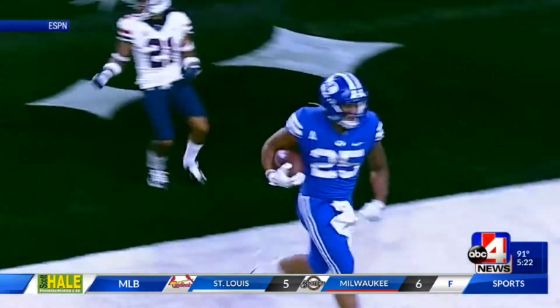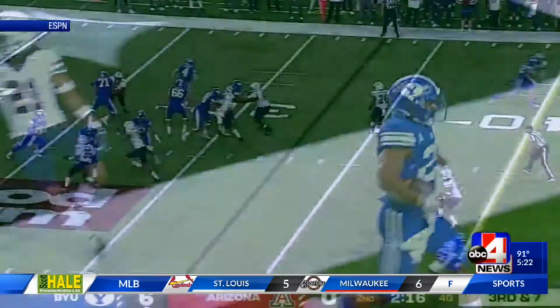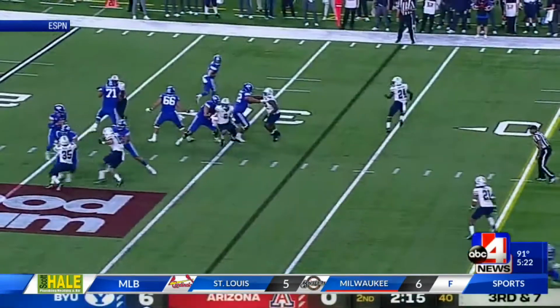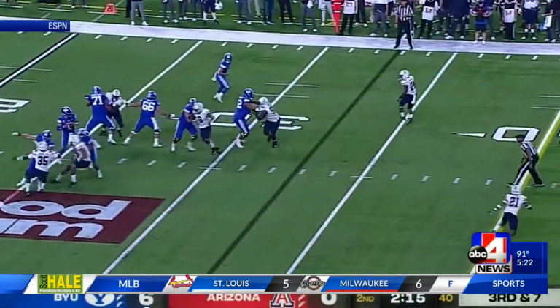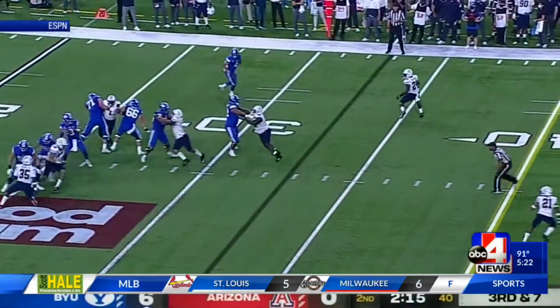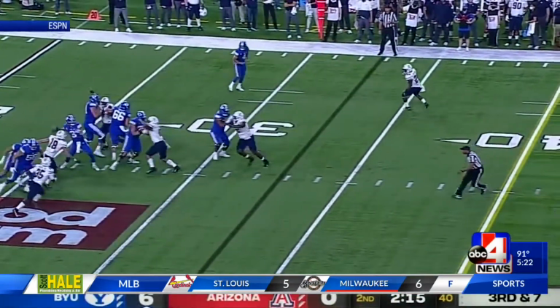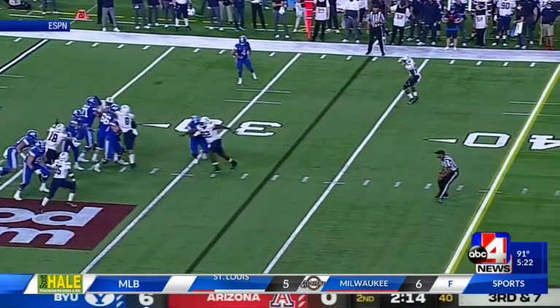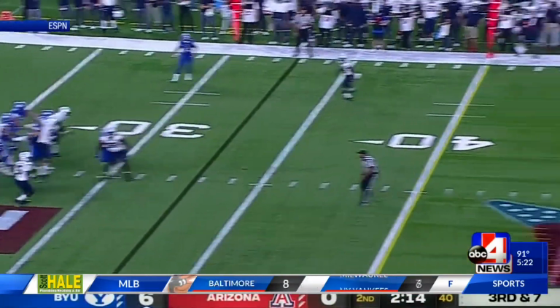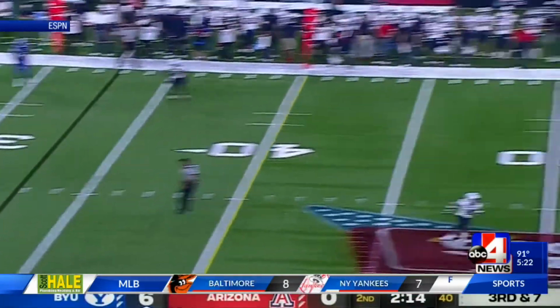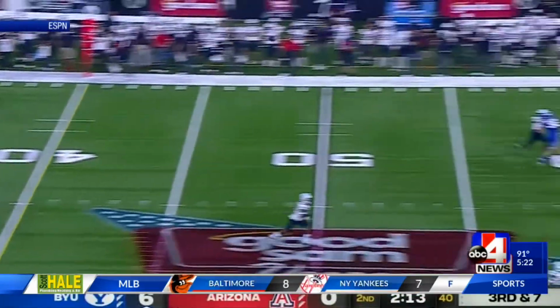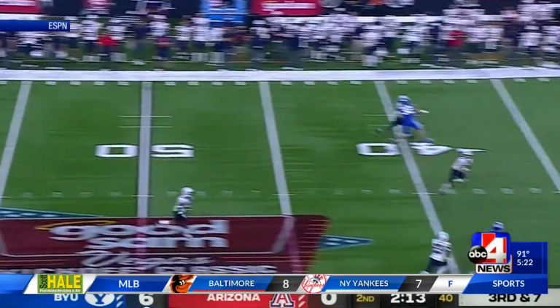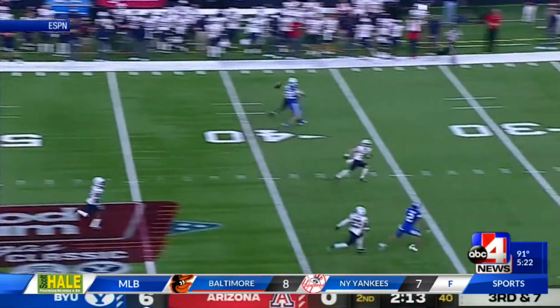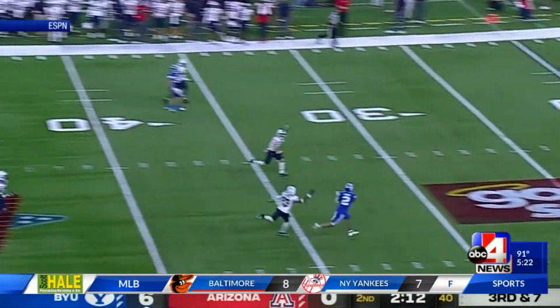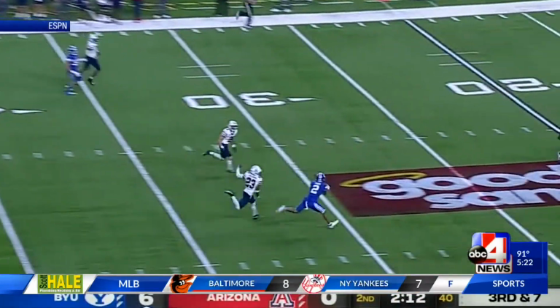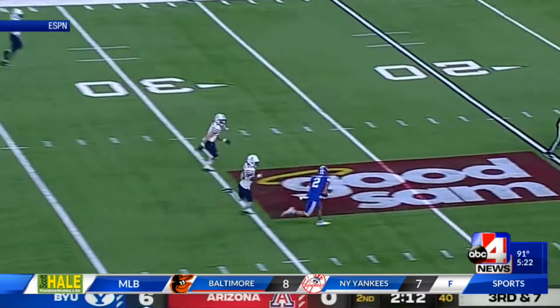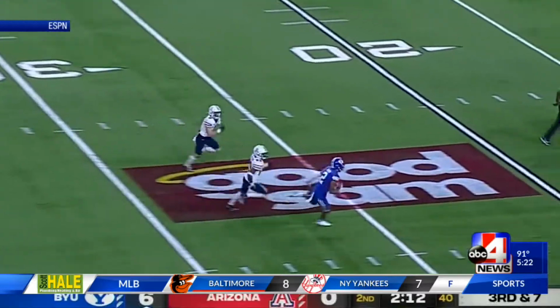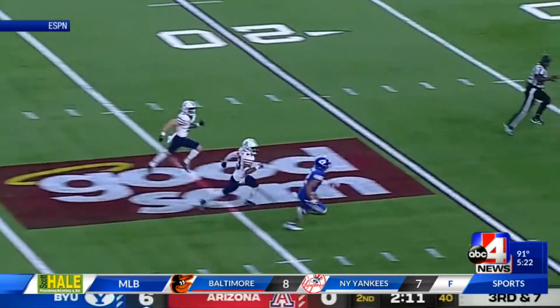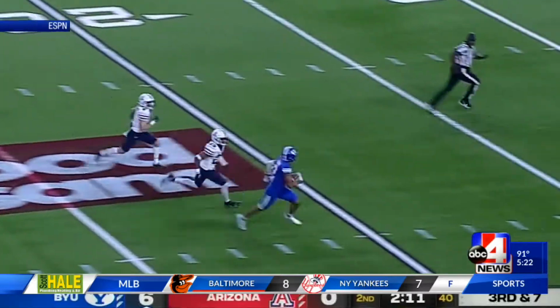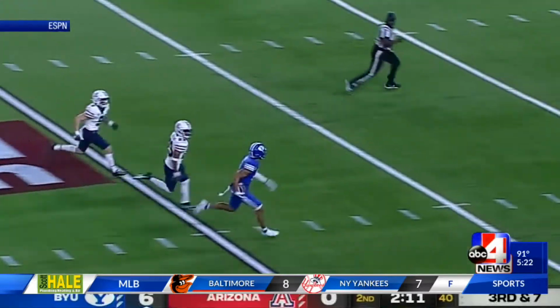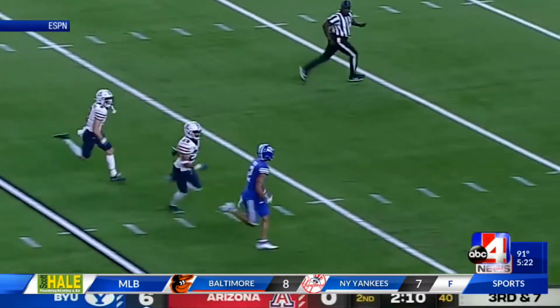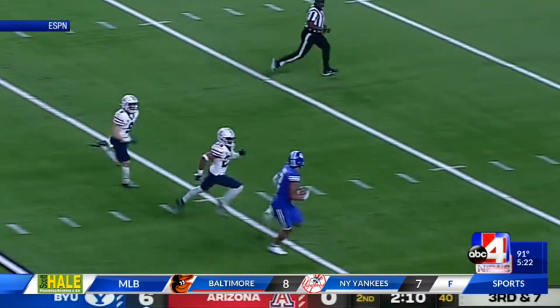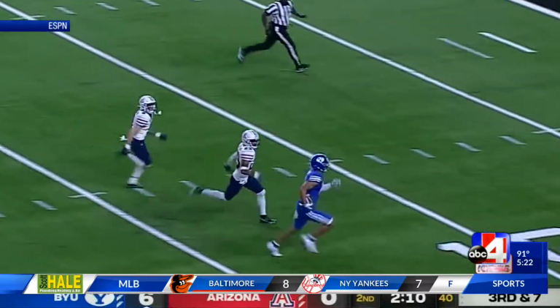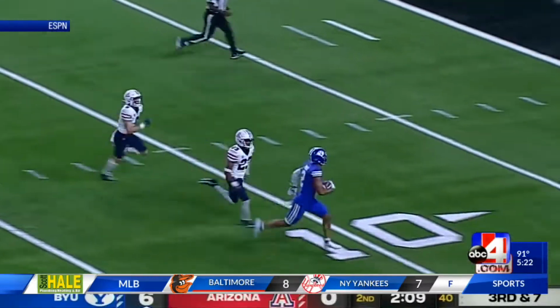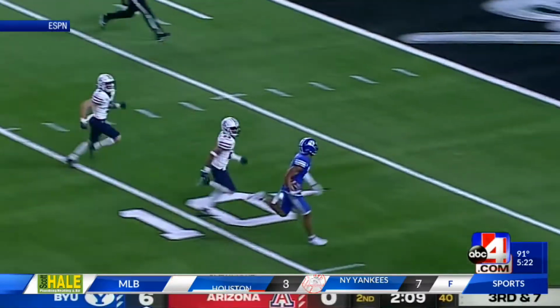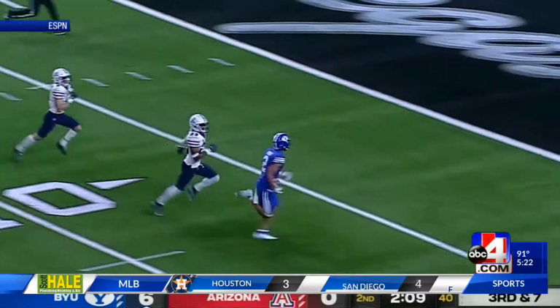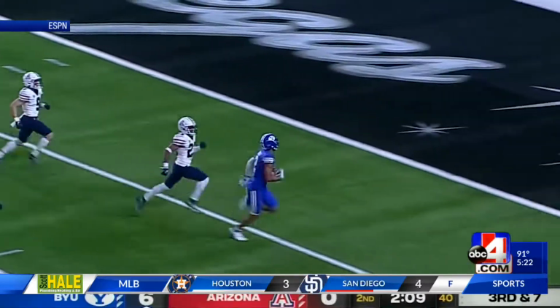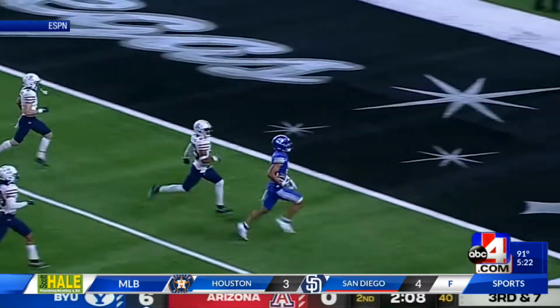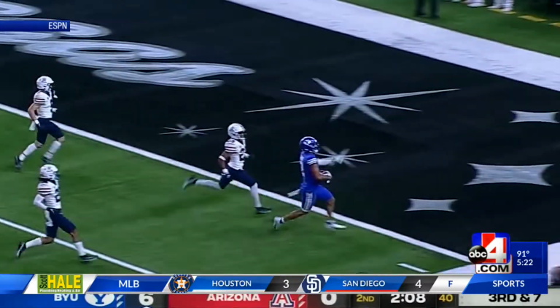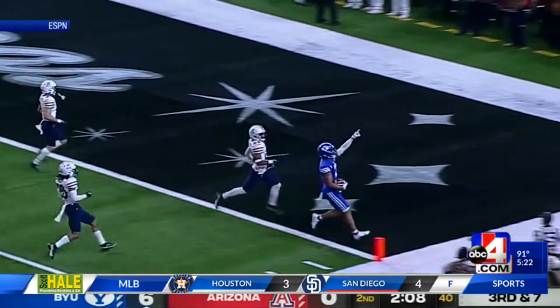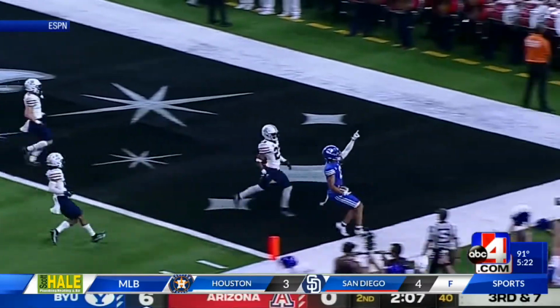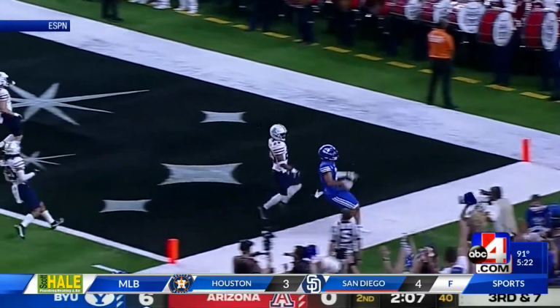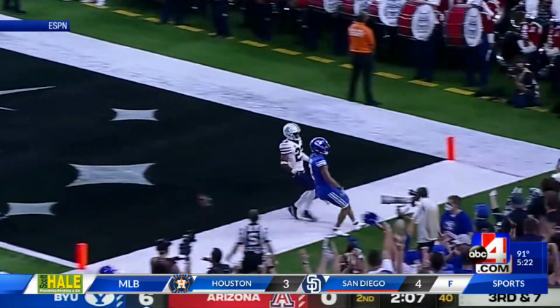And then they go deep. Jaron Hall airs it out. Neil Powell with the catch — no one's going to catch him. Turns it into a 67-yard pass play. The two-point conversion made it 14-zip.